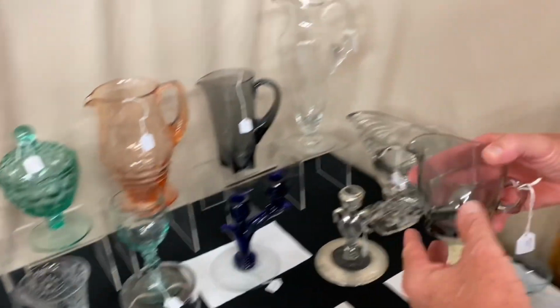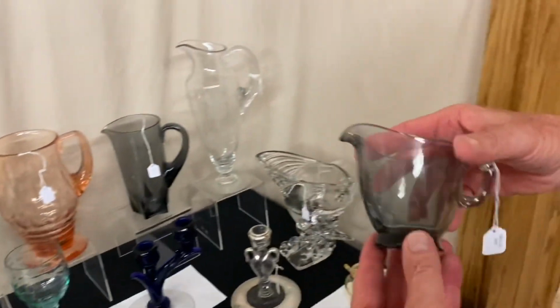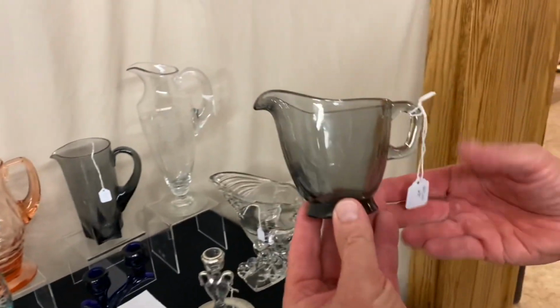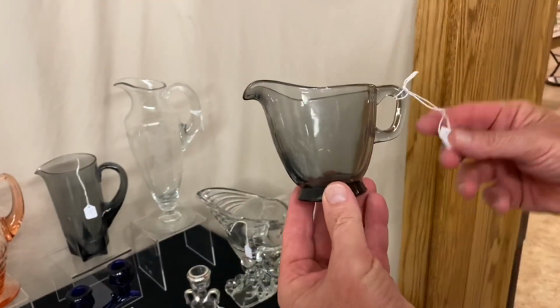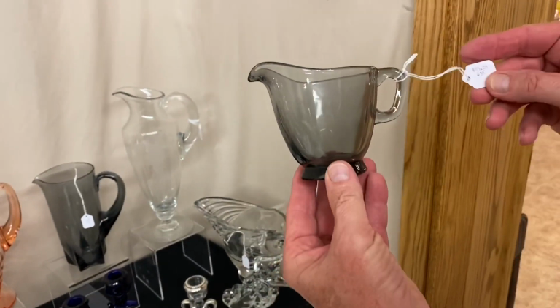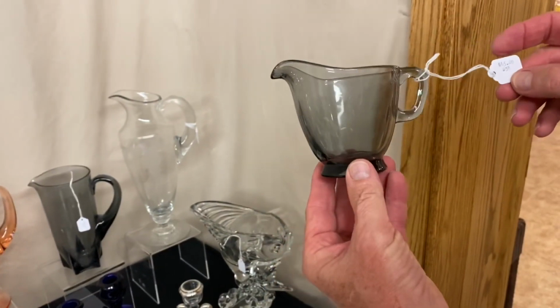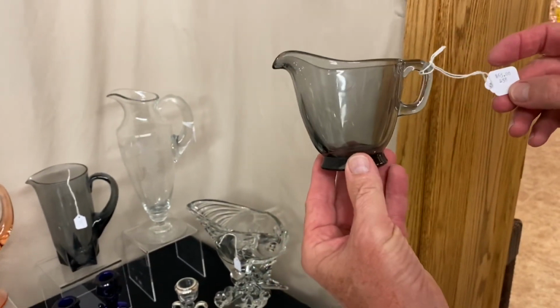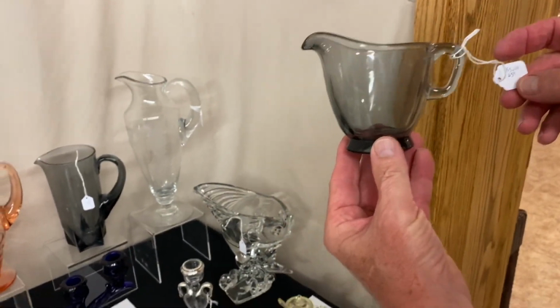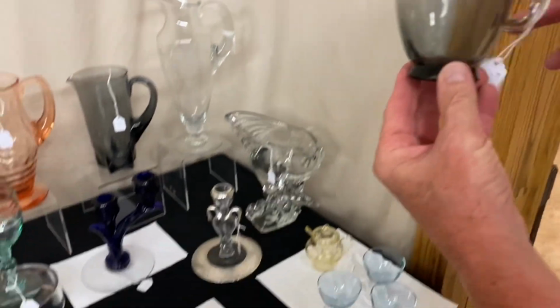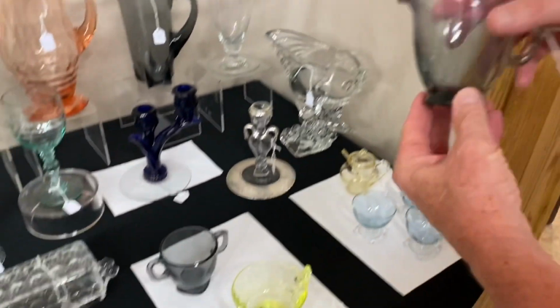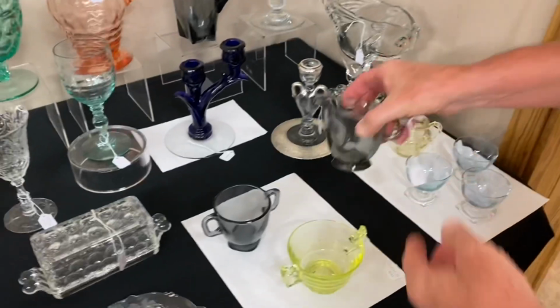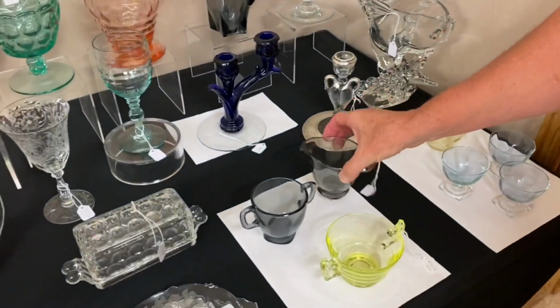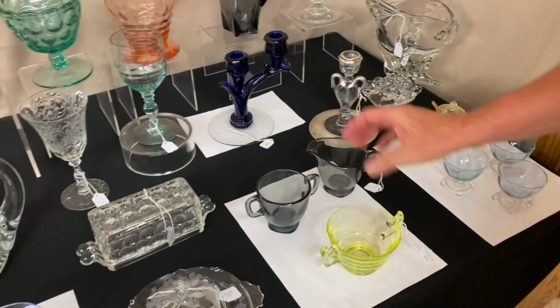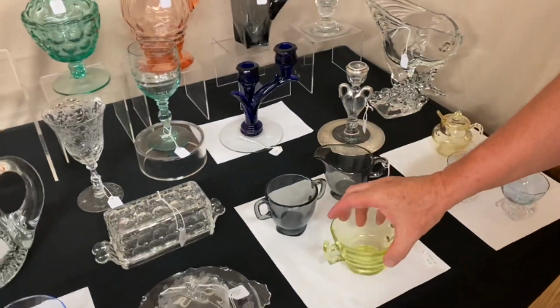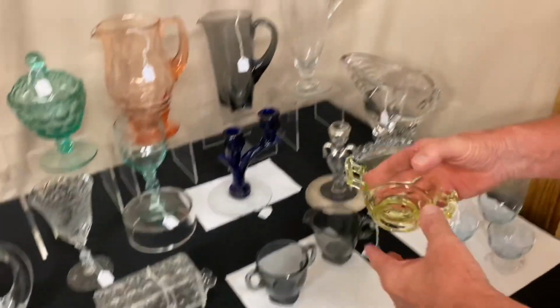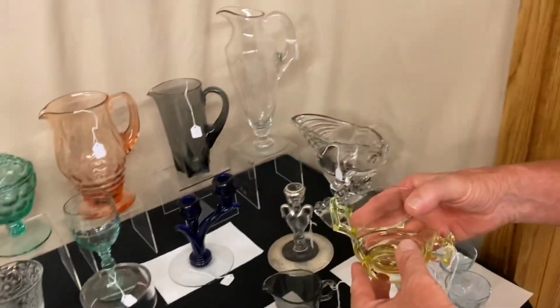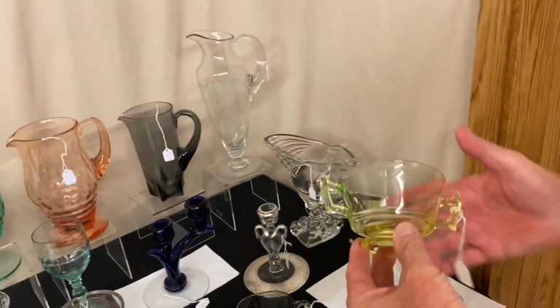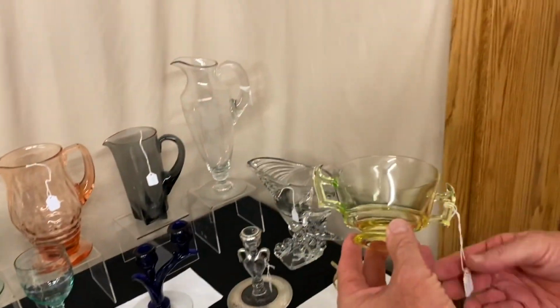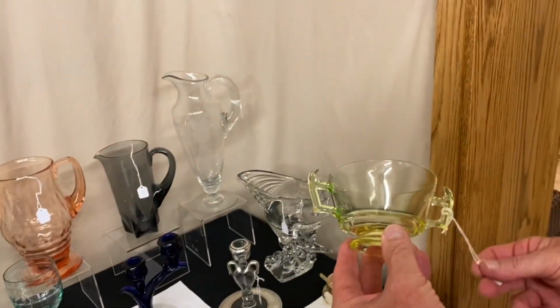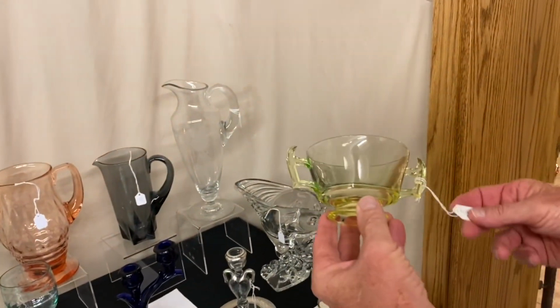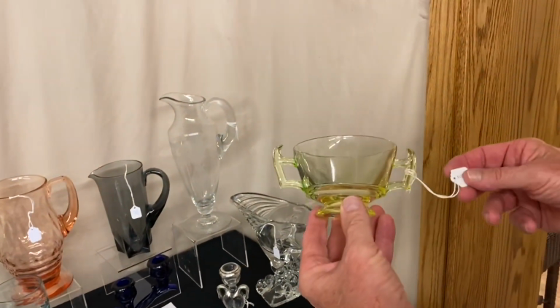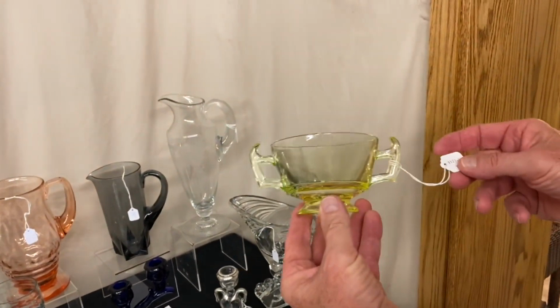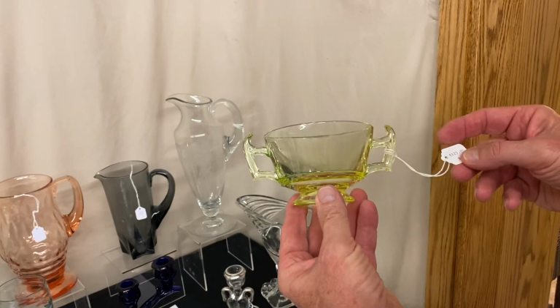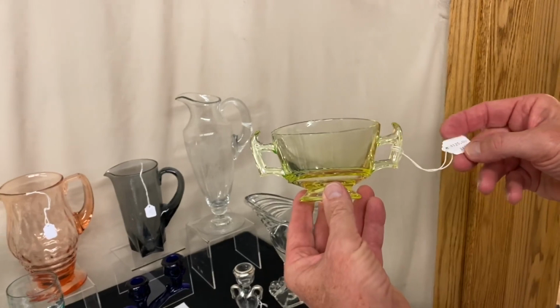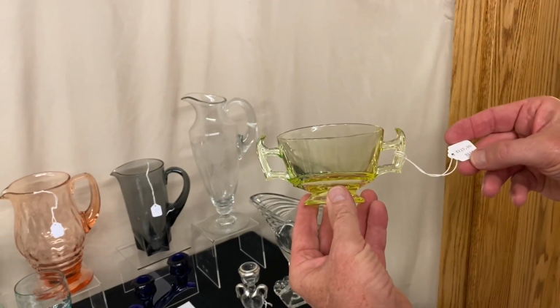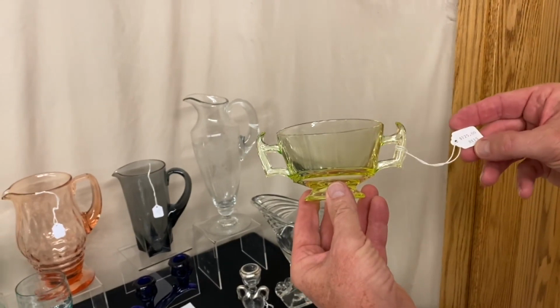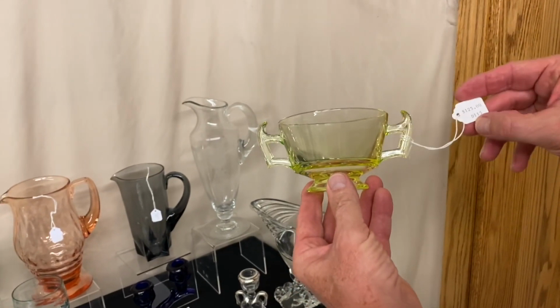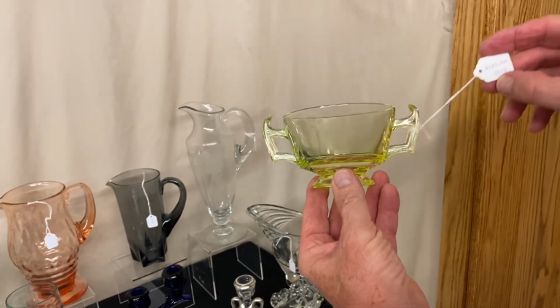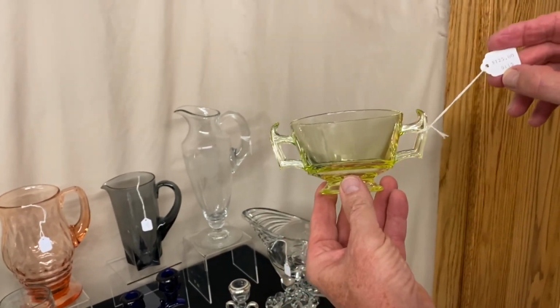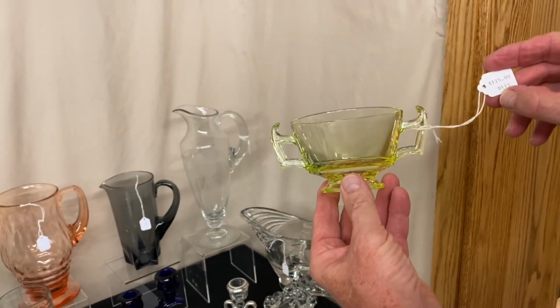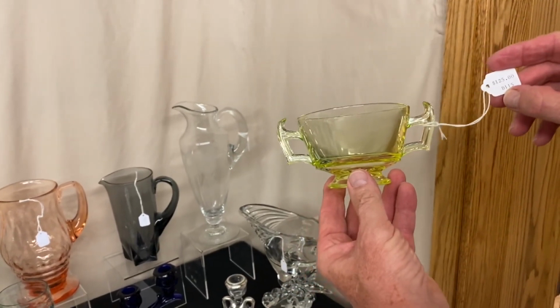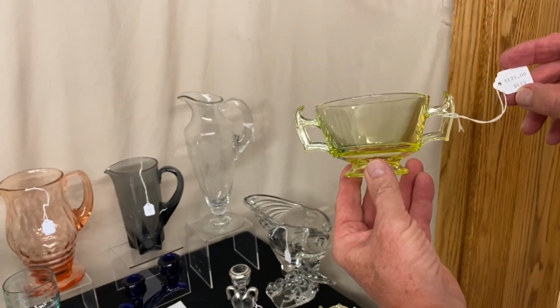Cabochon Creamer and Sugar in Dawn, $65. Yeoman Two Handled Bullion Cup in Canary, $125.